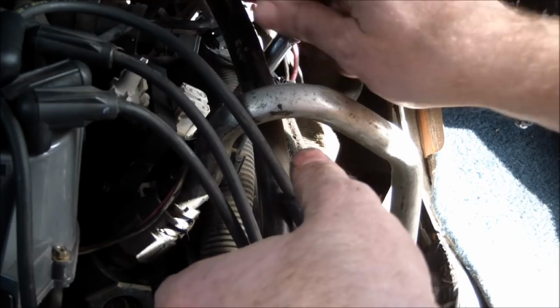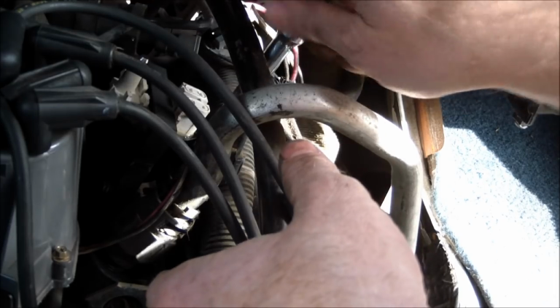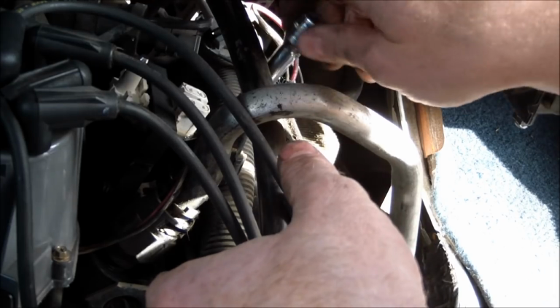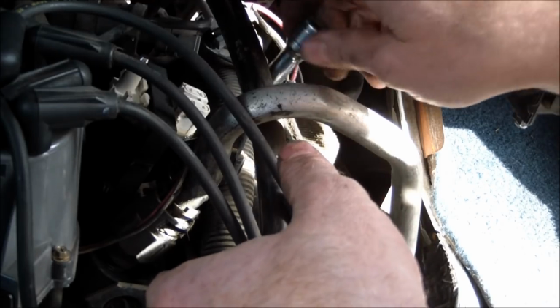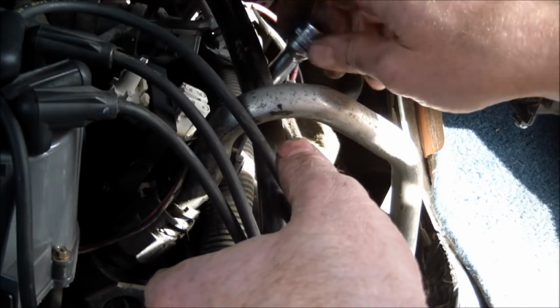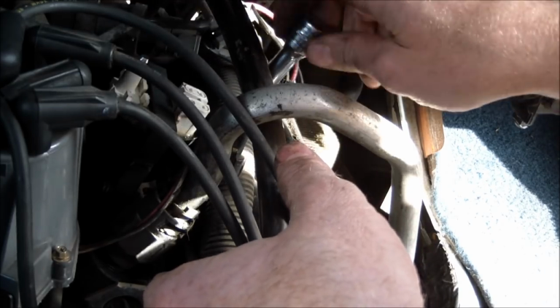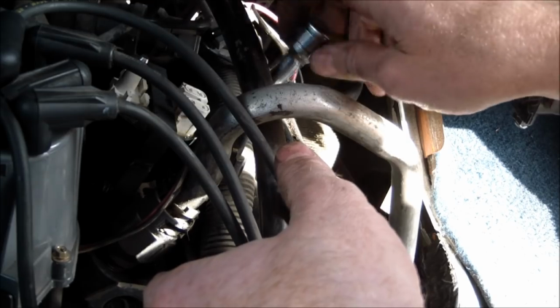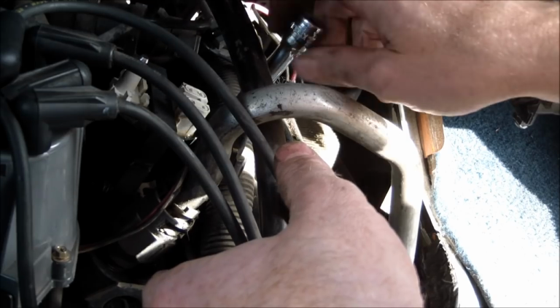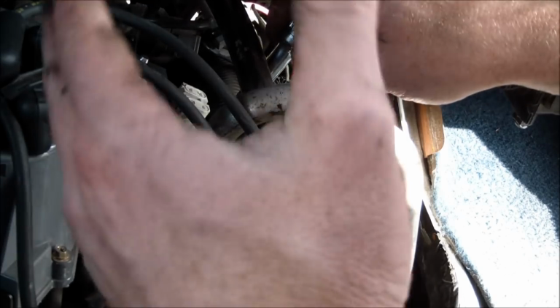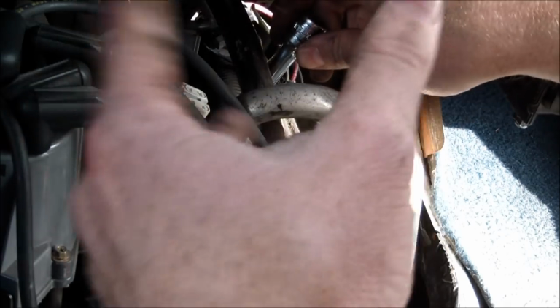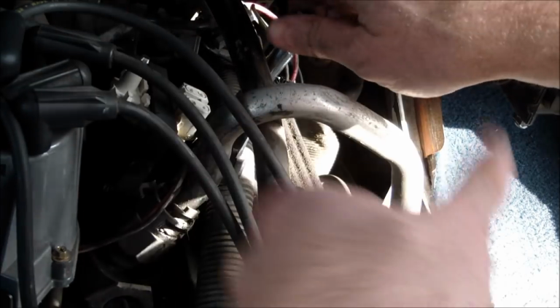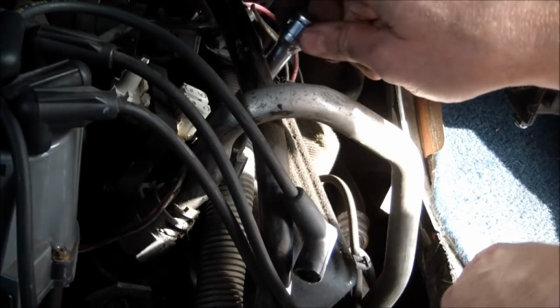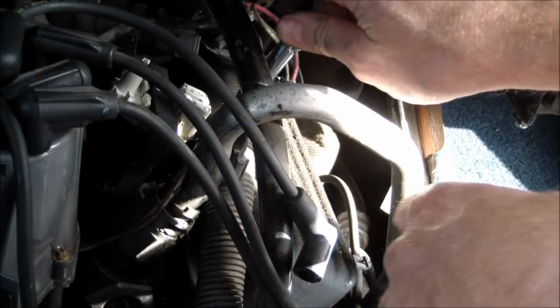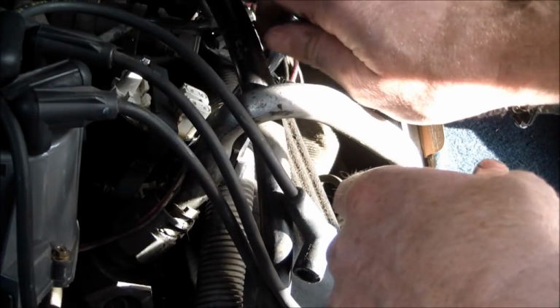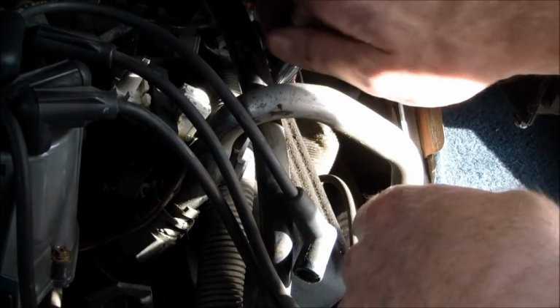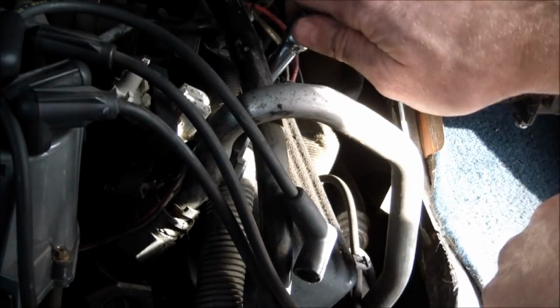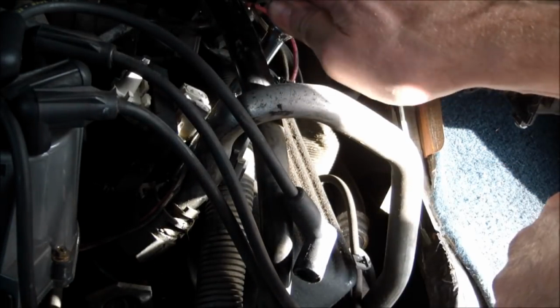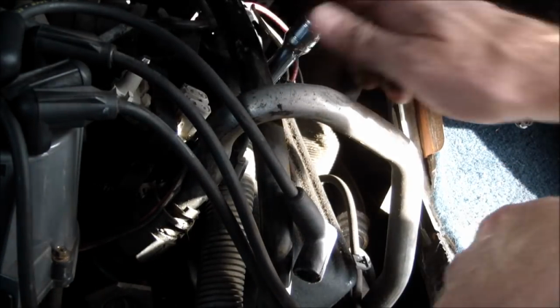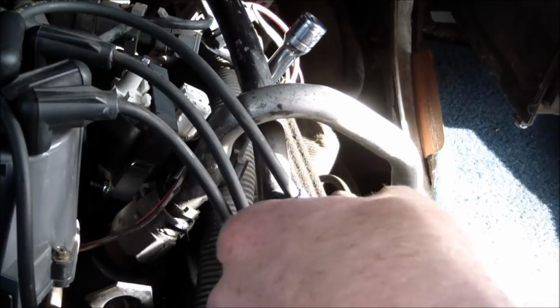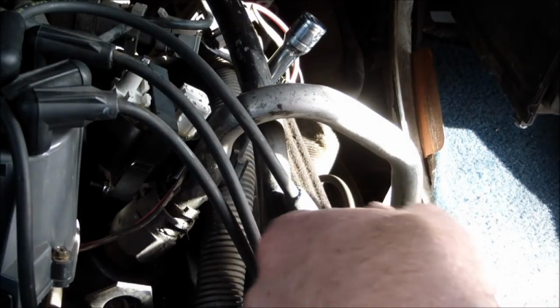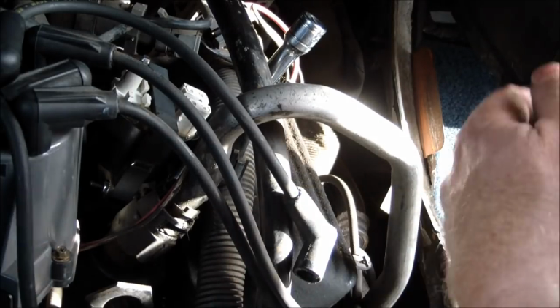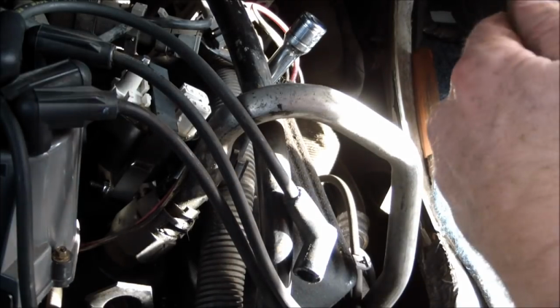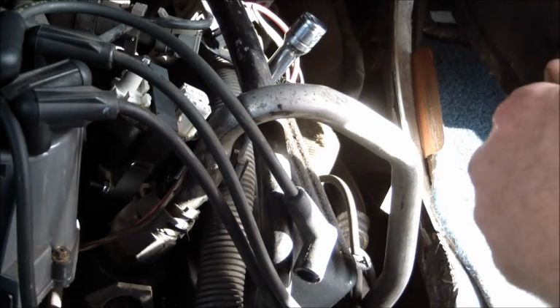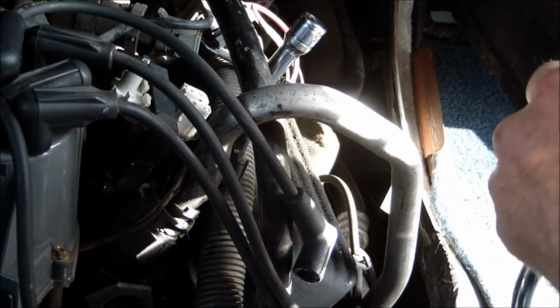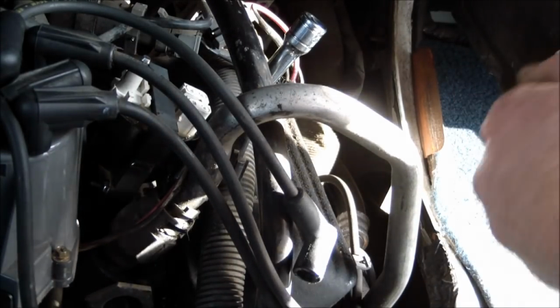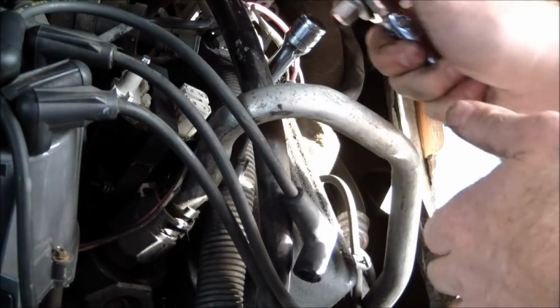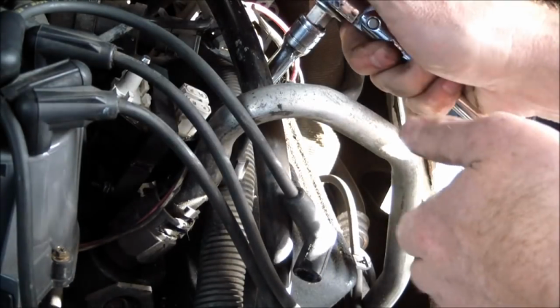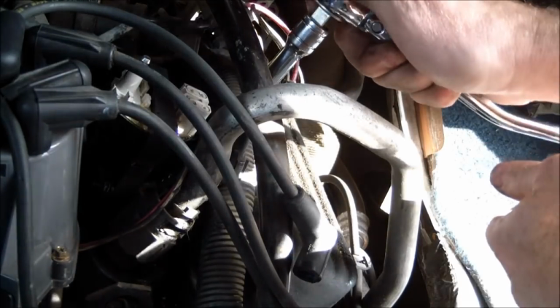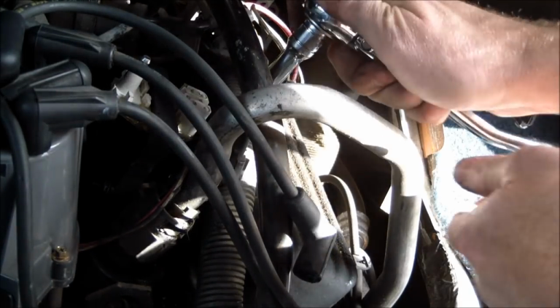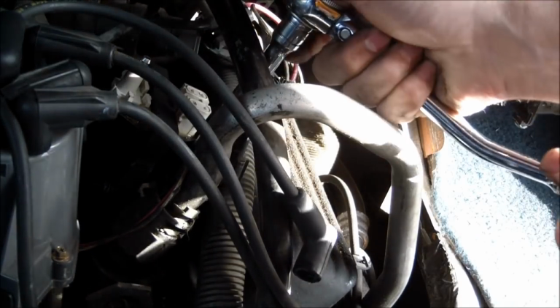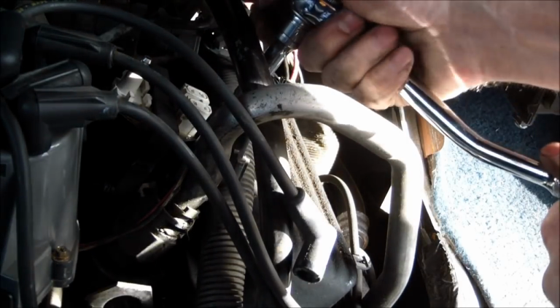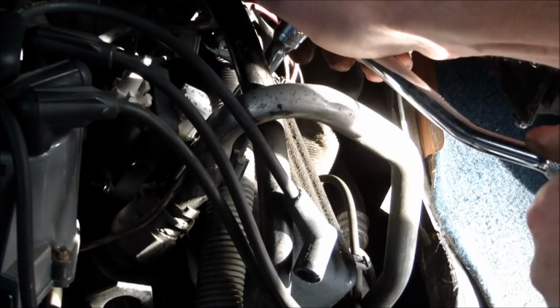I put one bolt in loosely and then I put the other one in, that way I can wiggle it around a little bit to find the hole for the second one. Then we just tighten it down, and that is it.